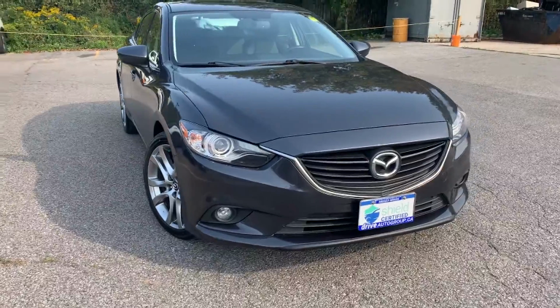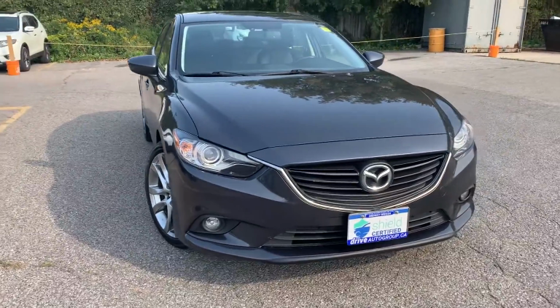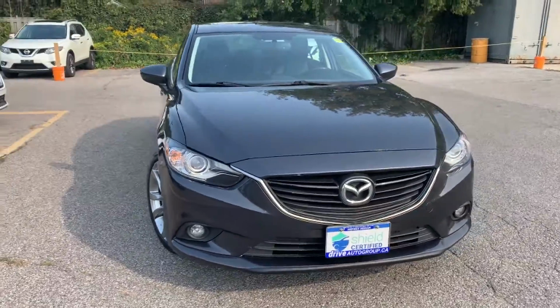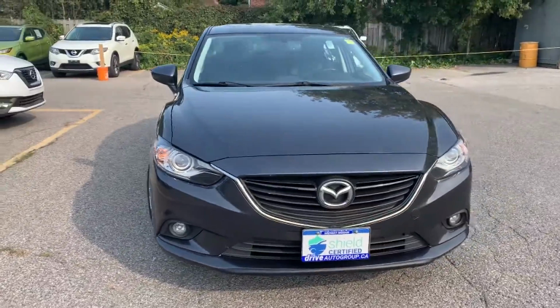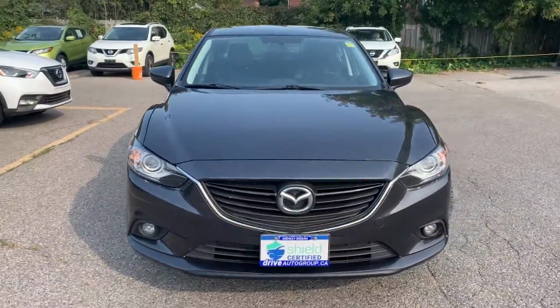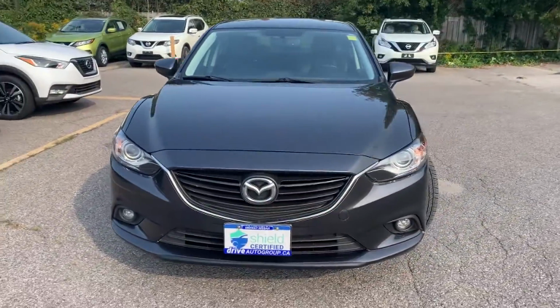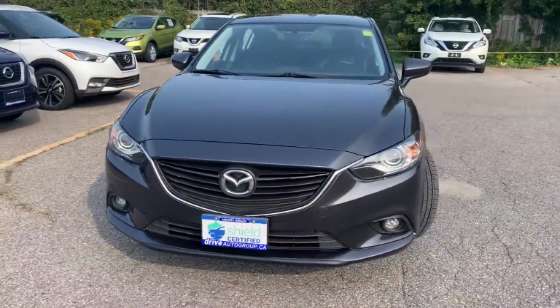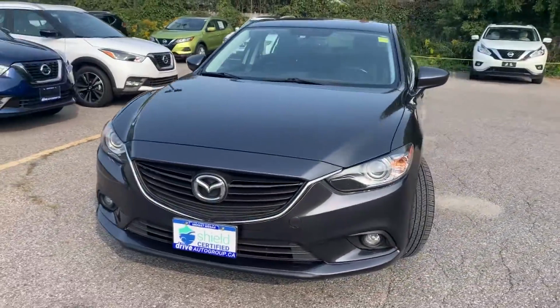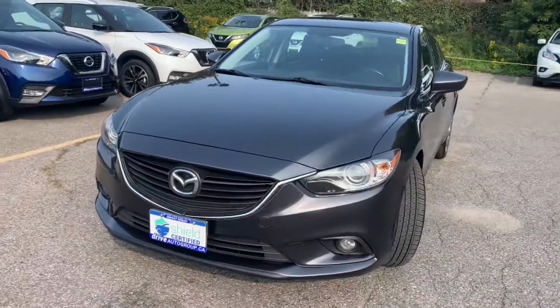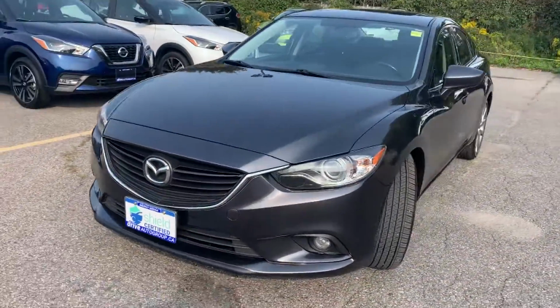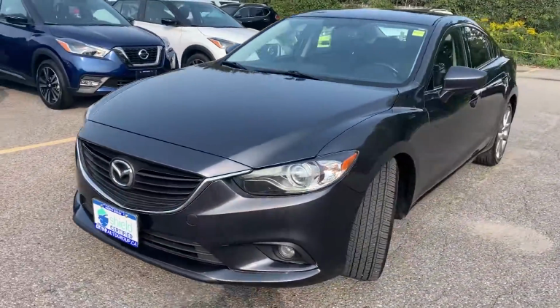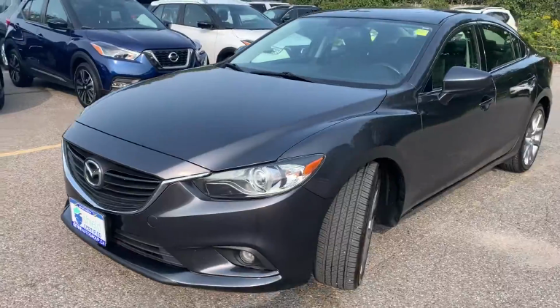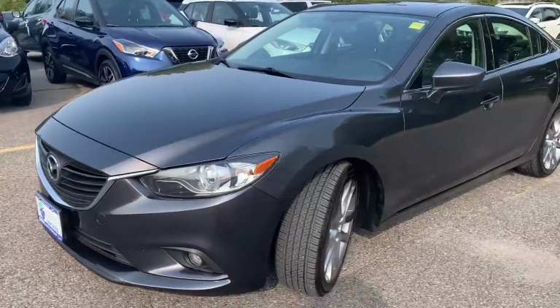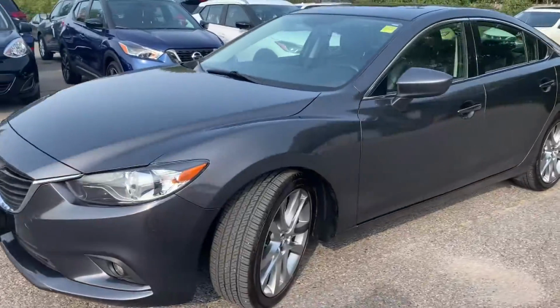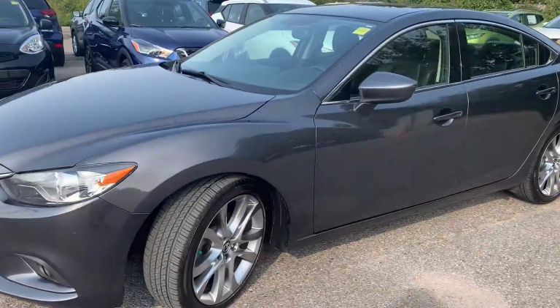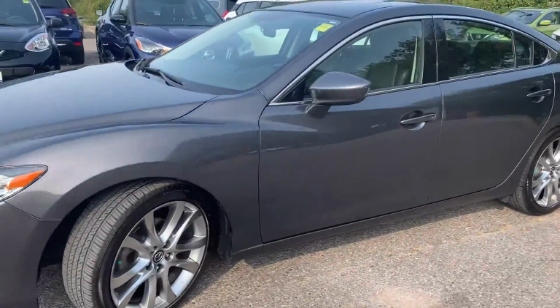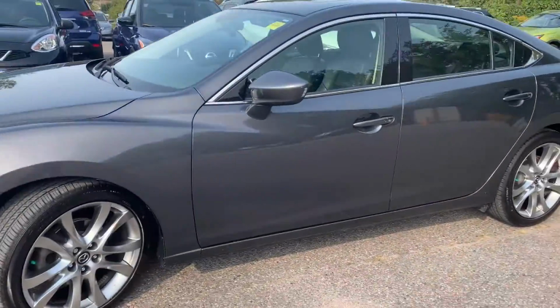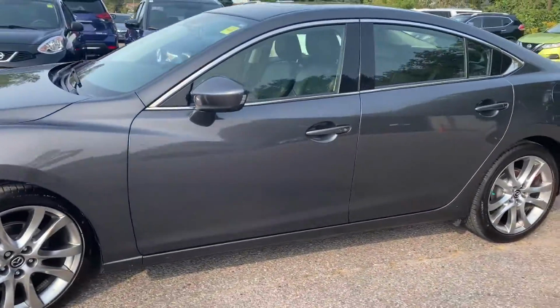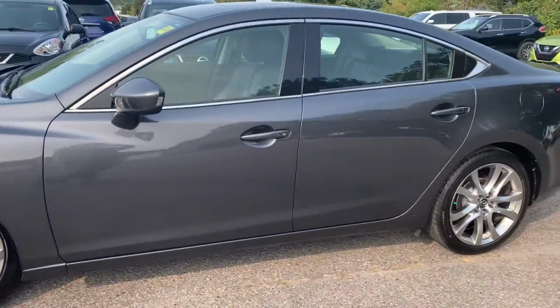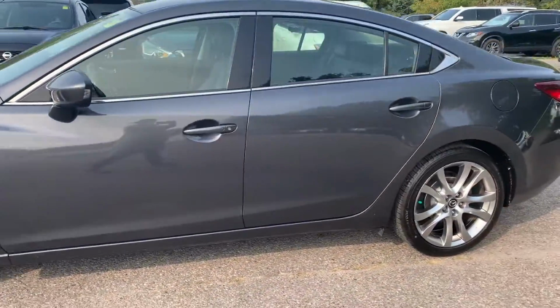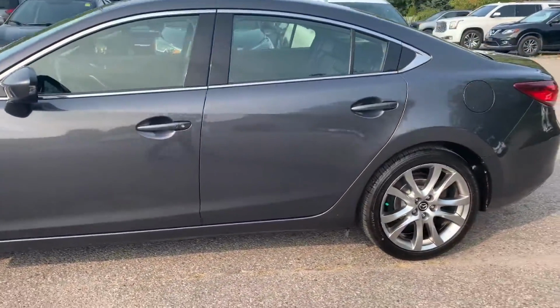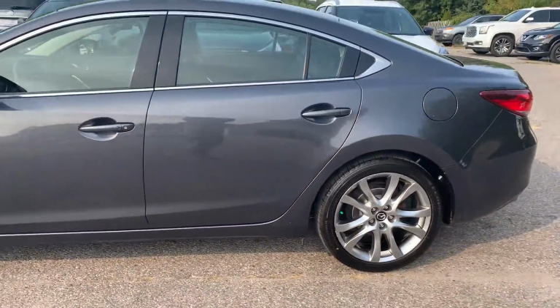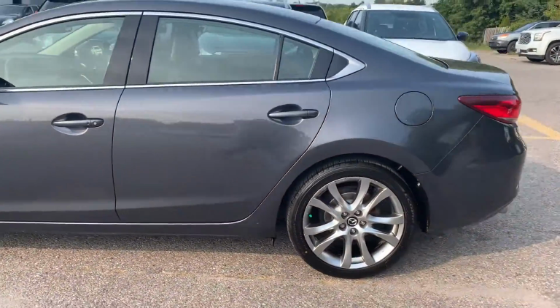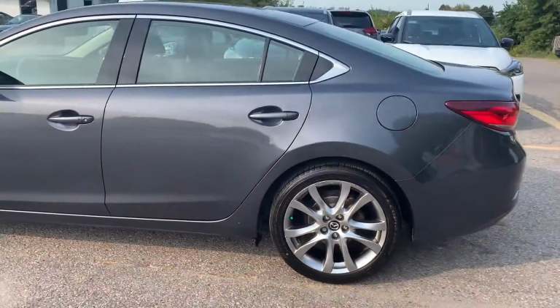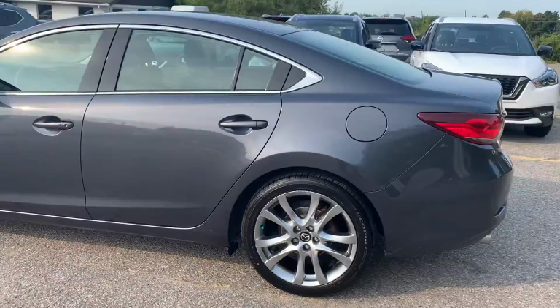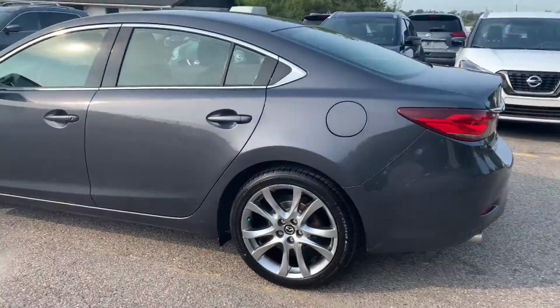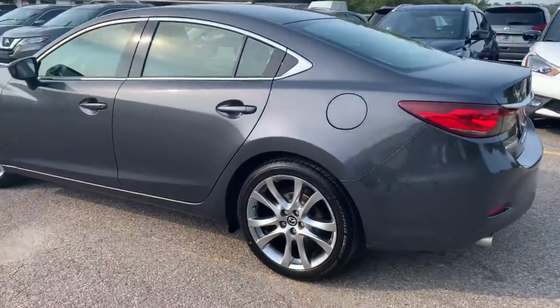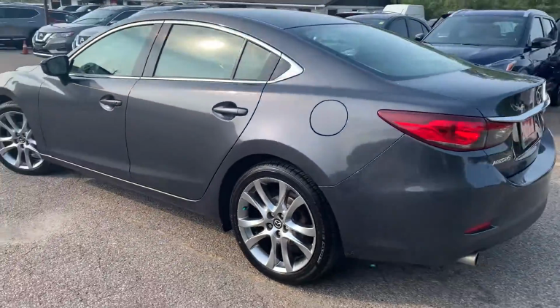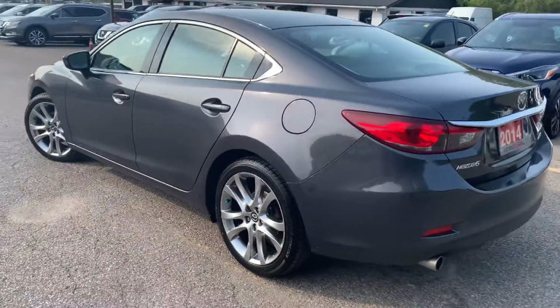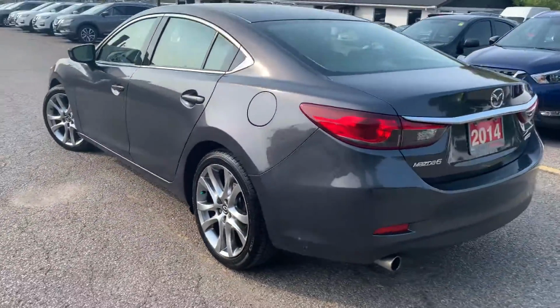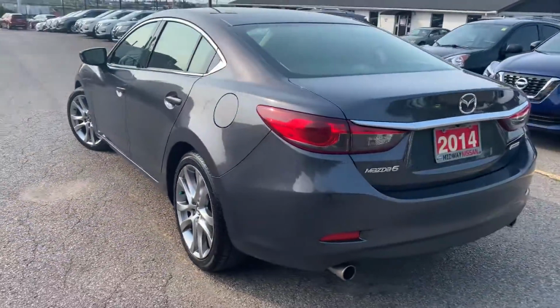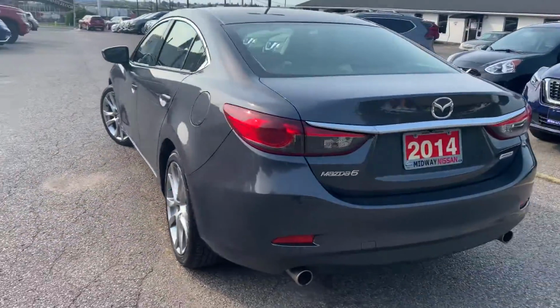Here at Medway Nissan, we have a pre-owned, drive shield certified 2014 Mazda Mazda 6. Here's a quick look at the outside of the vehicle.